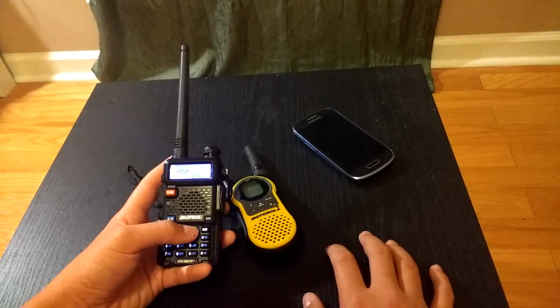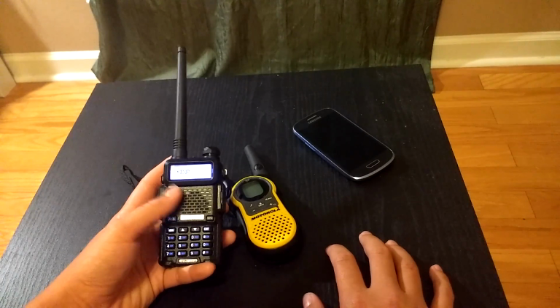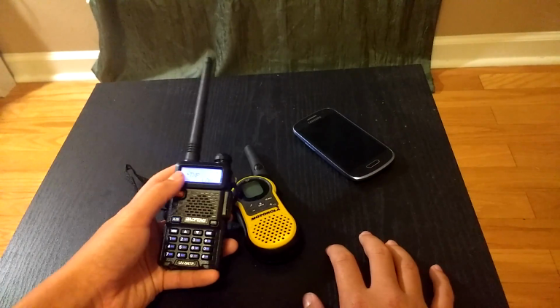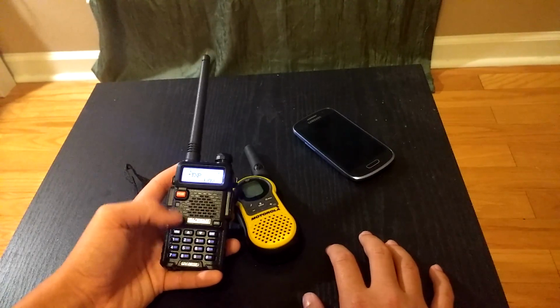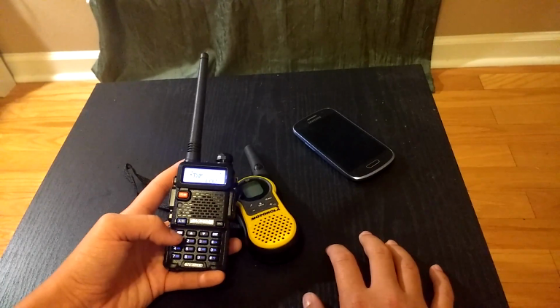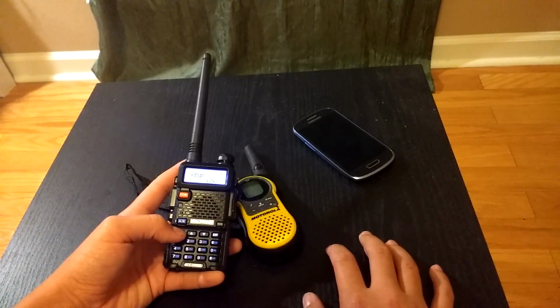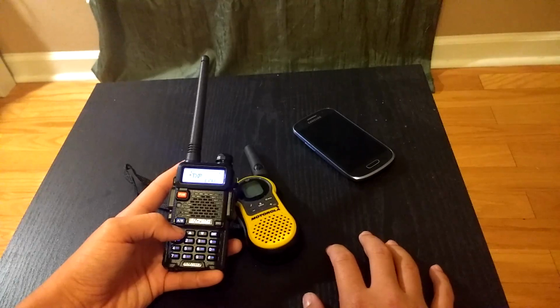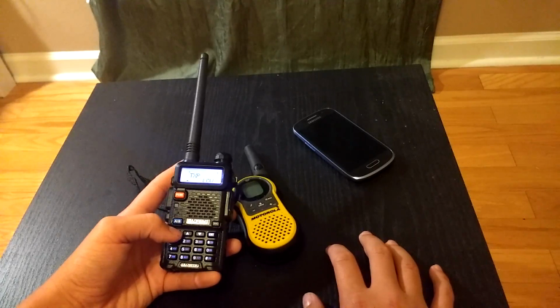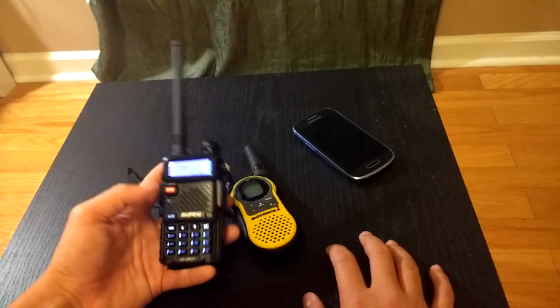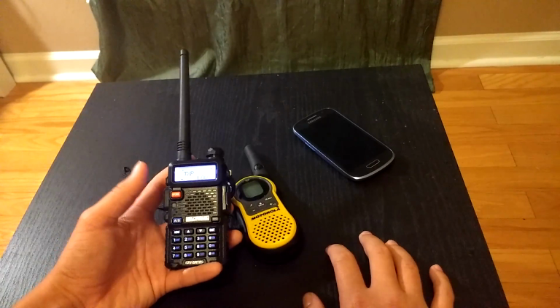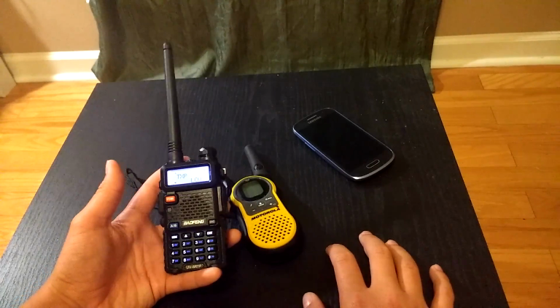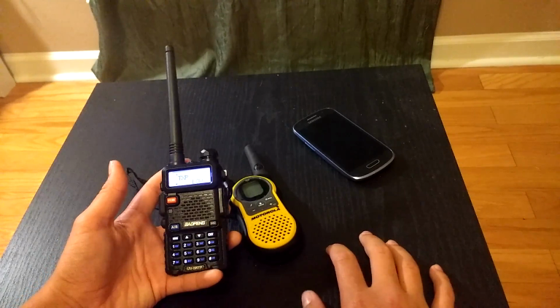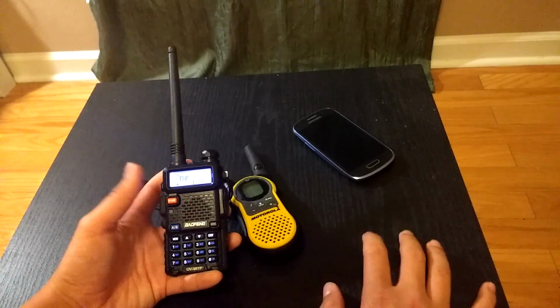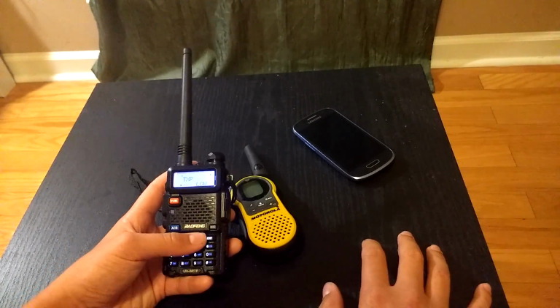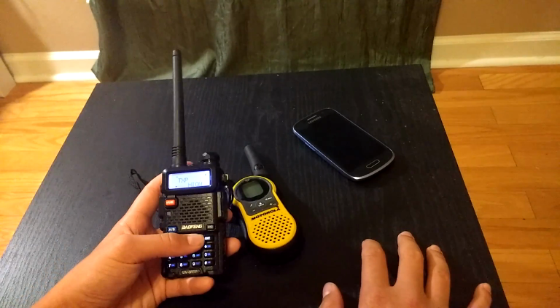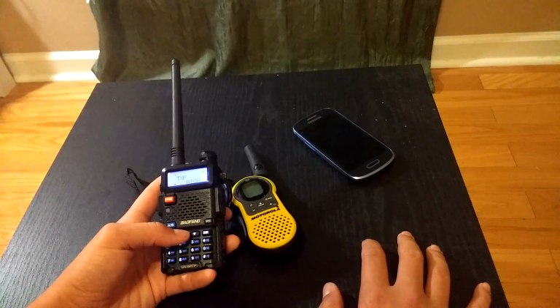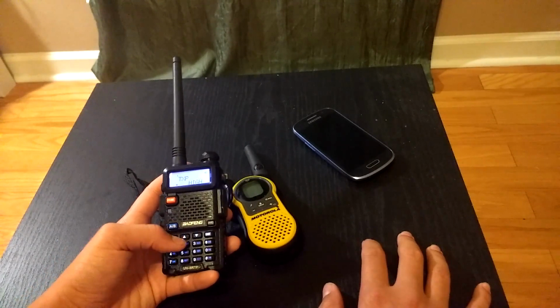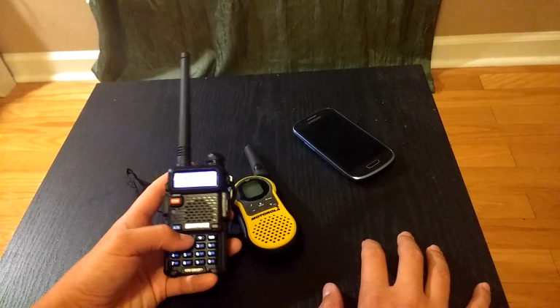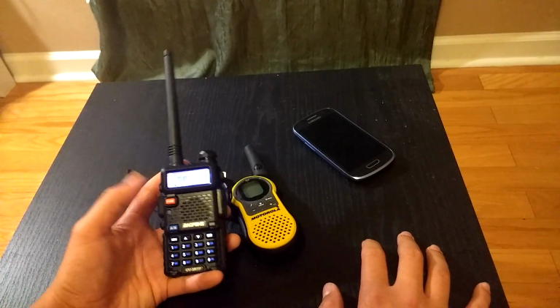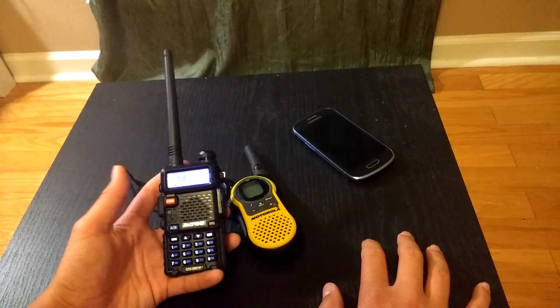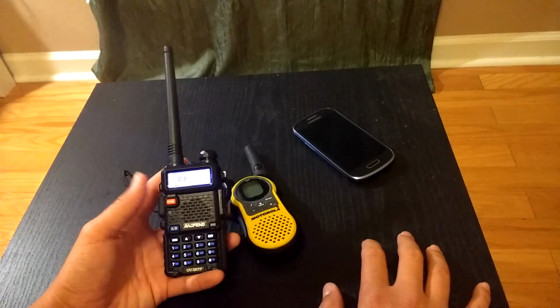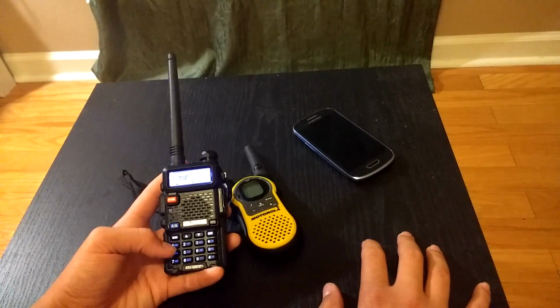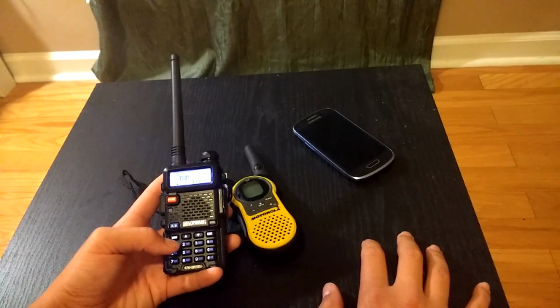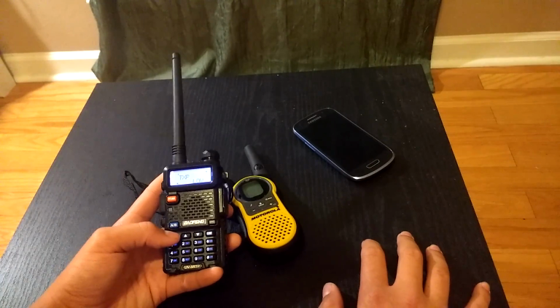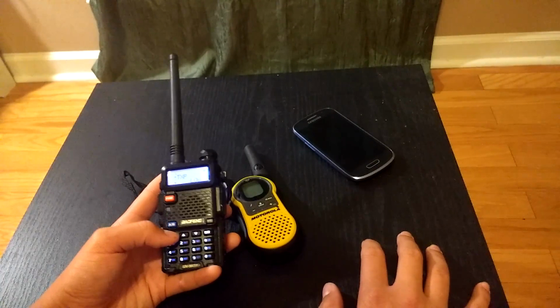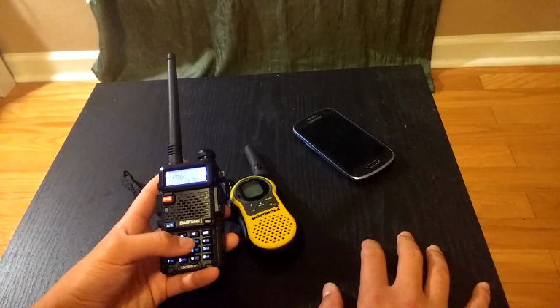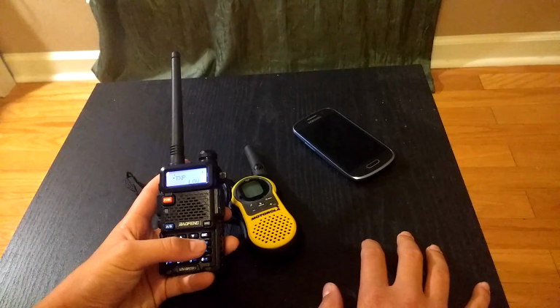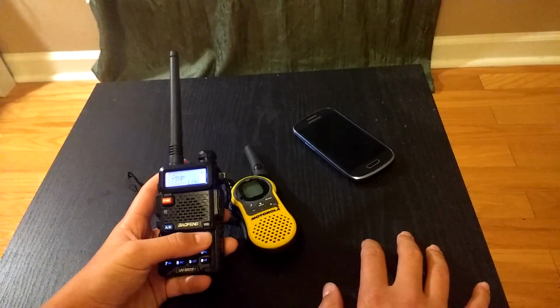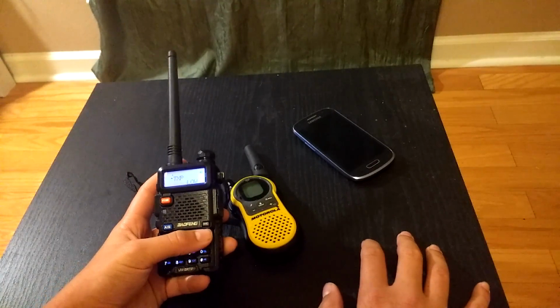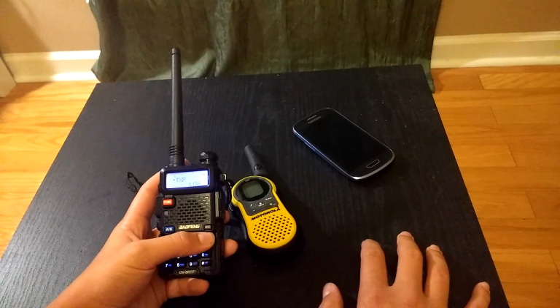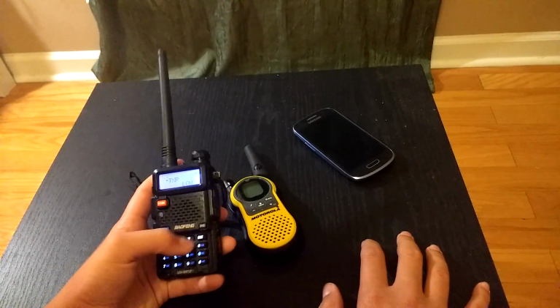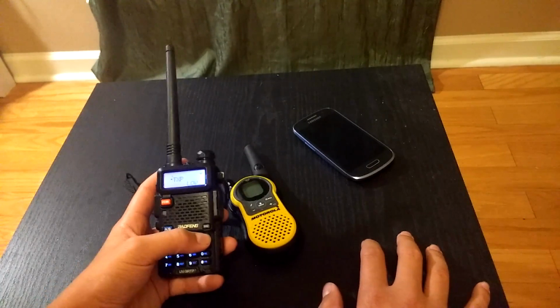So mine can go from 8 watts to 5 watts to 1 watt, so you want to break as few laws as you can. My transmitting power is already on low, but if yours is on high, go ahead and set it to low. Once you've done that, confirm it and hit exit.